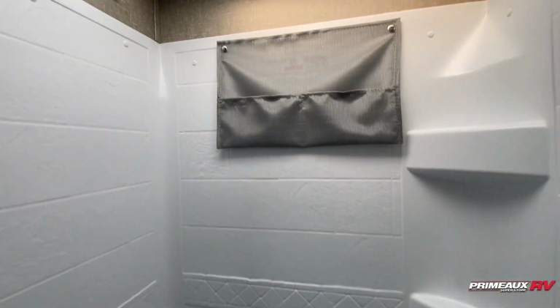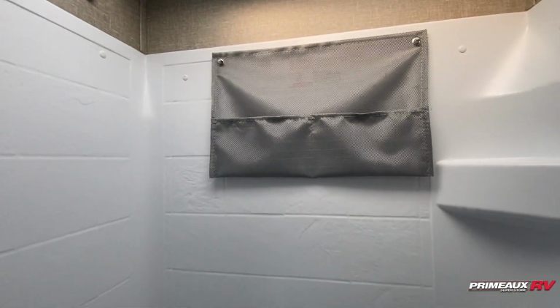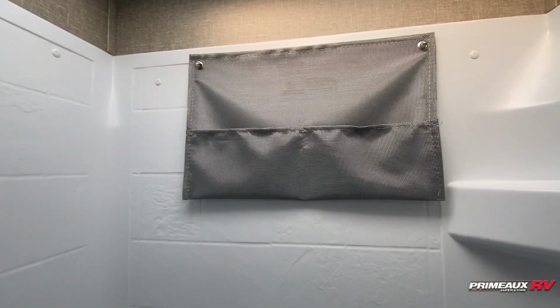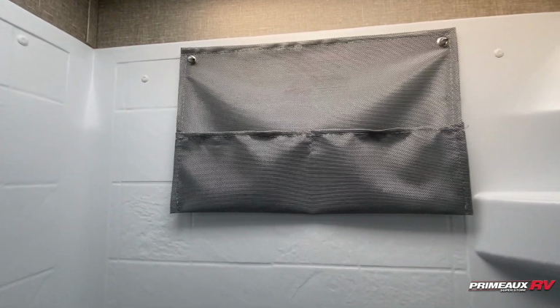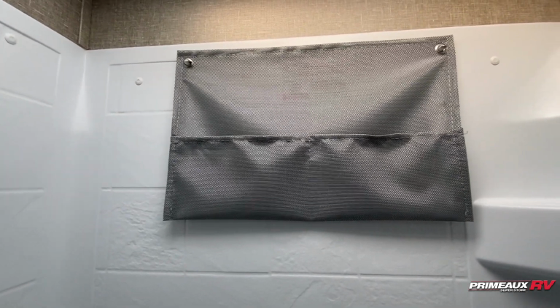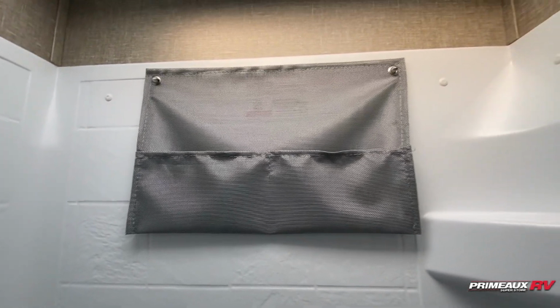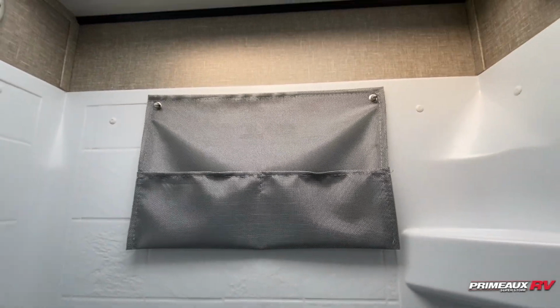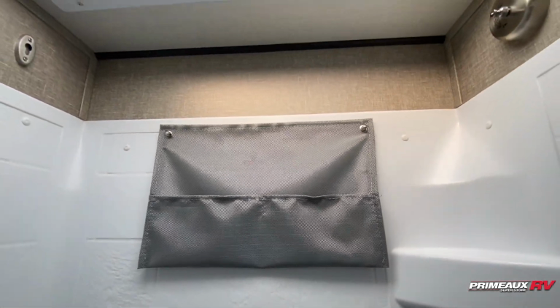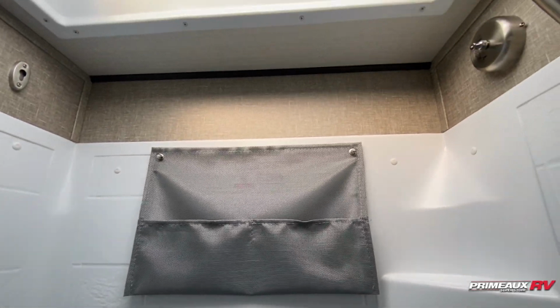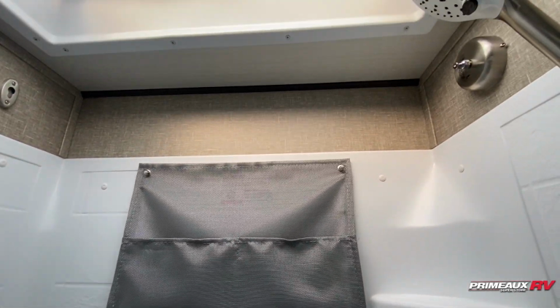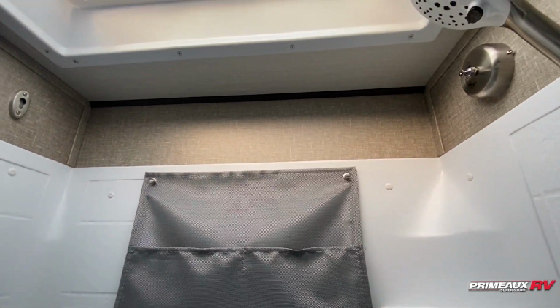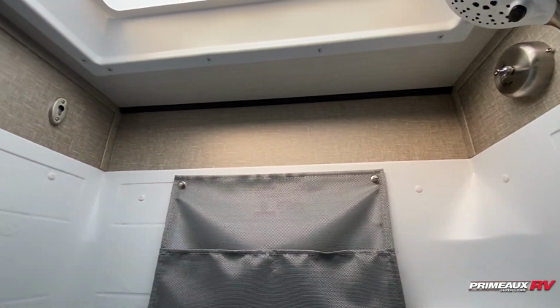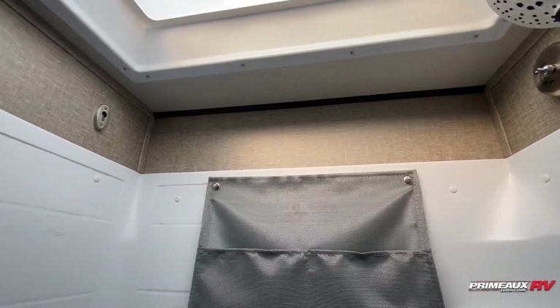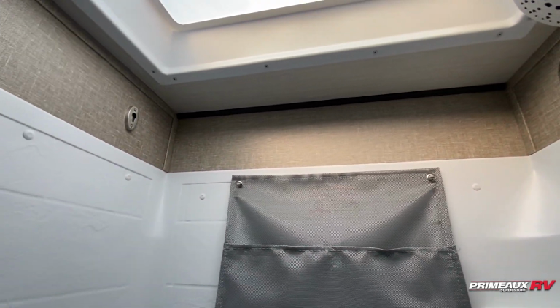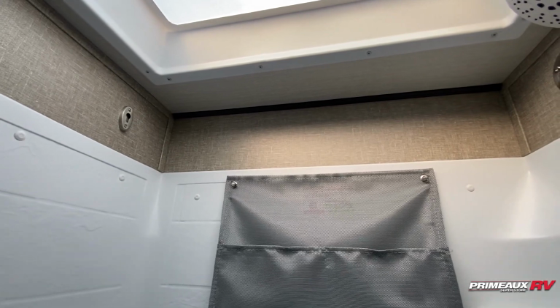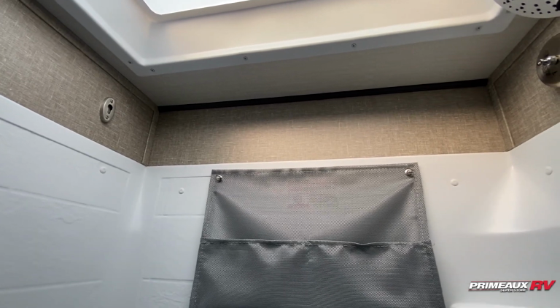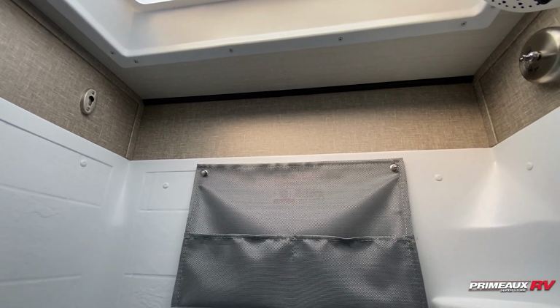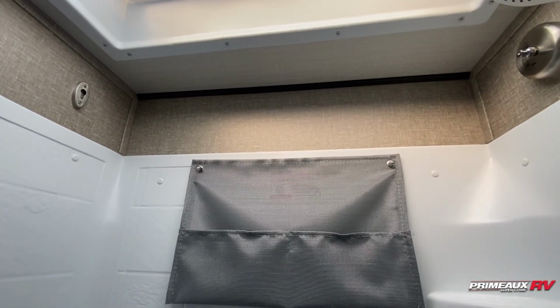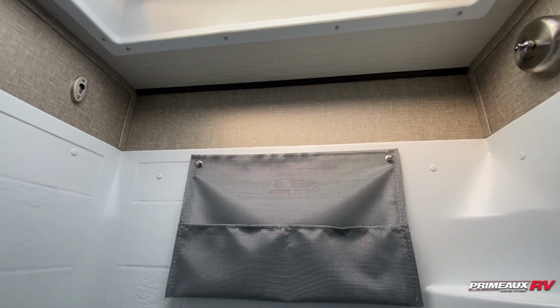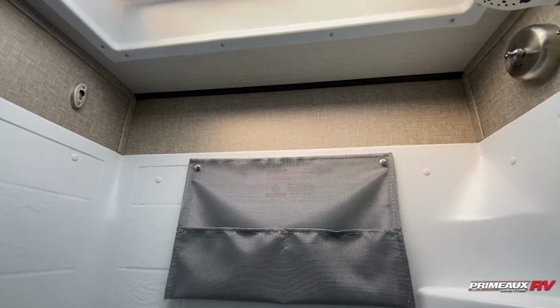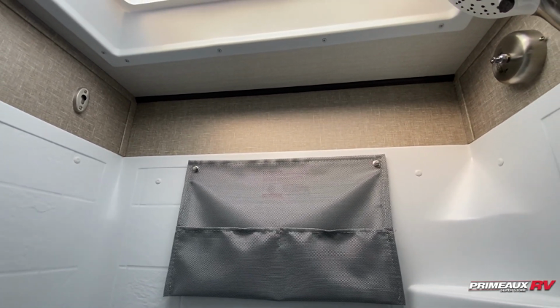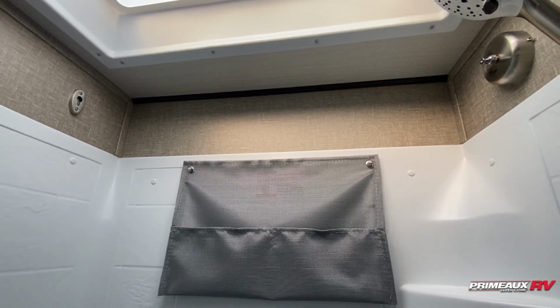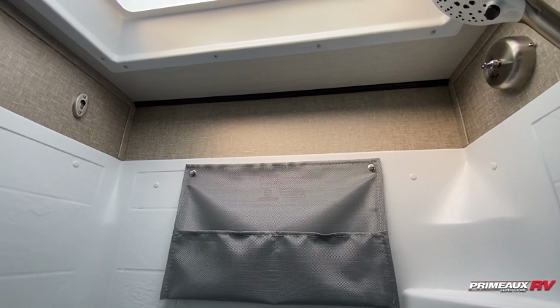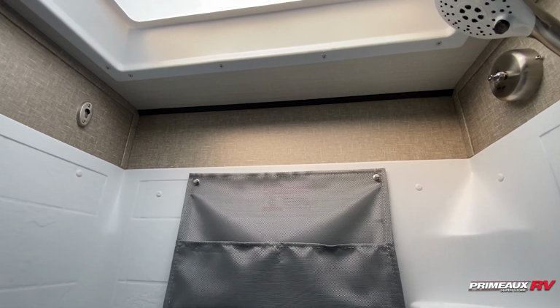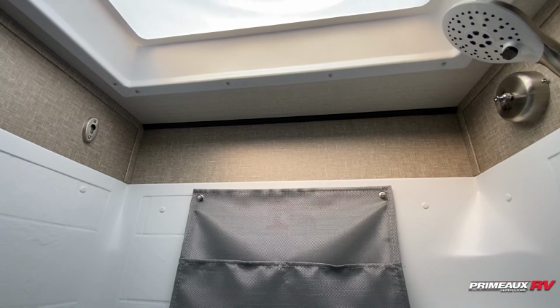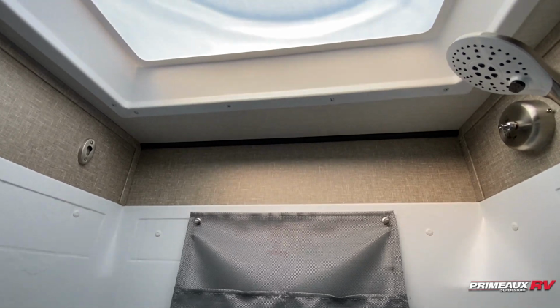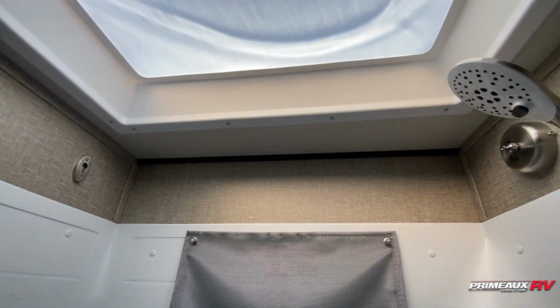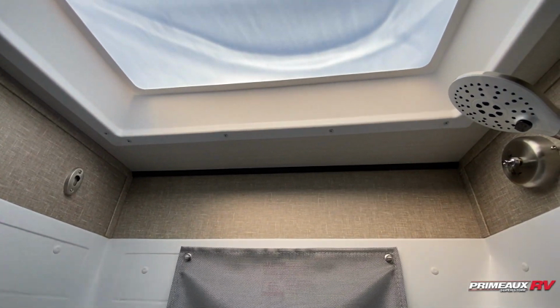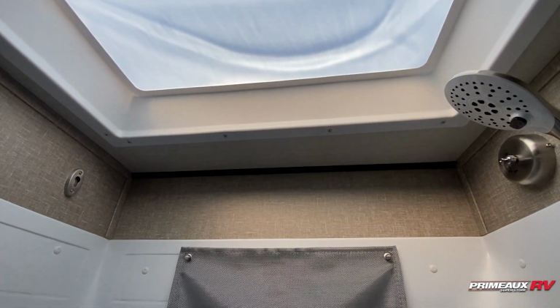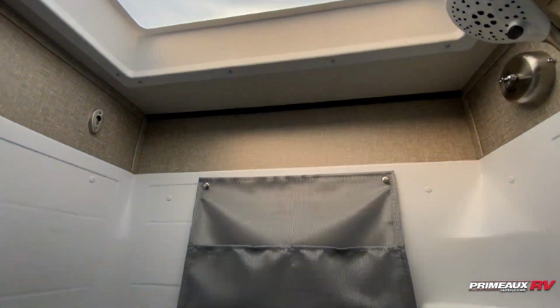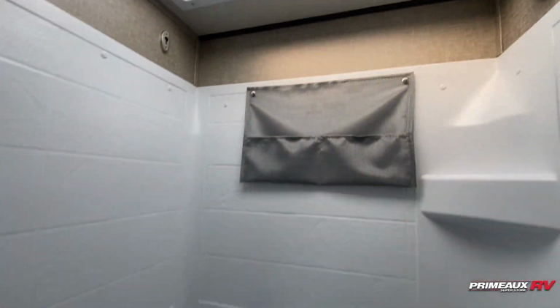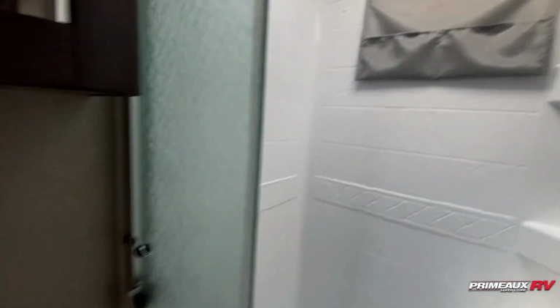You also have this extra little storage here, and then you've got the retractable clothesline that'll run across. So if you needed to dry something, you can just bring that across and hang it in here and have it drip right into your shower. Skylight up top.